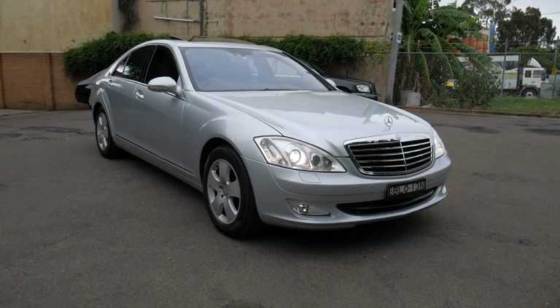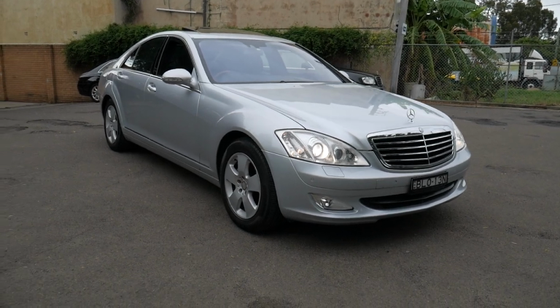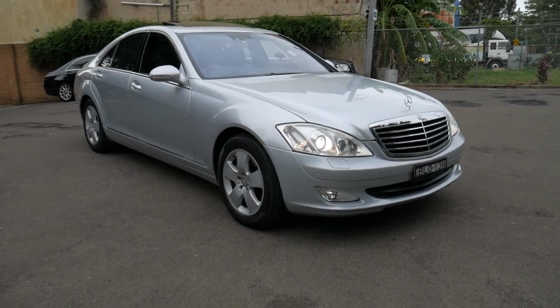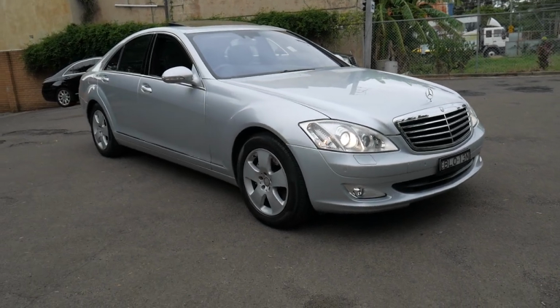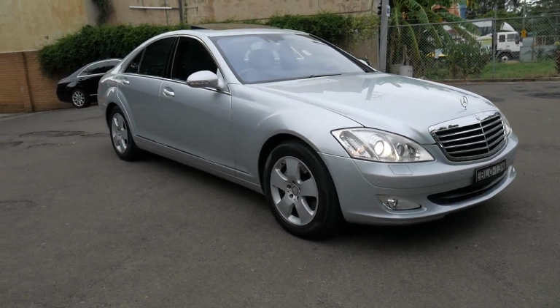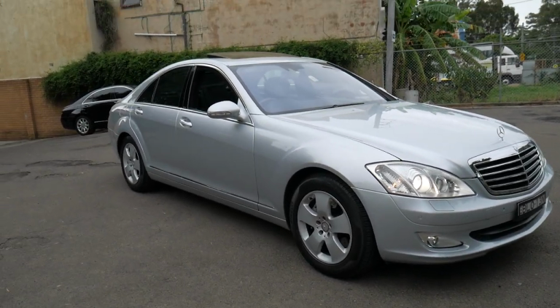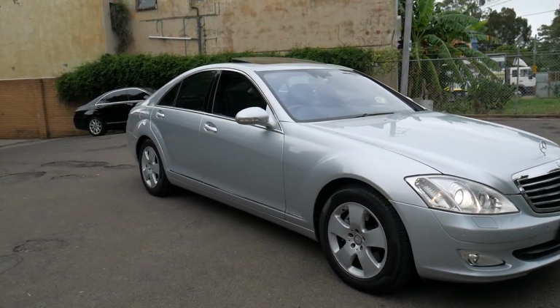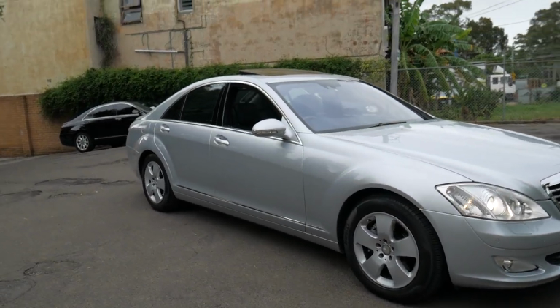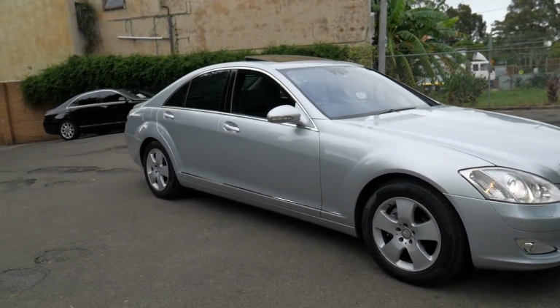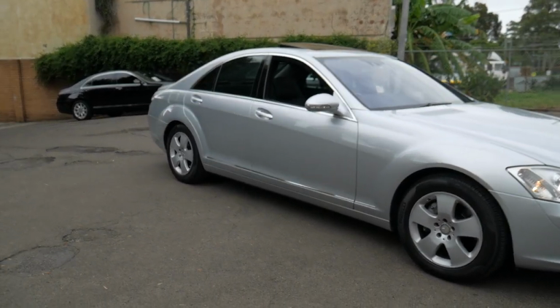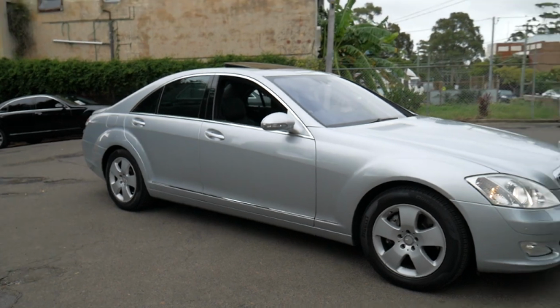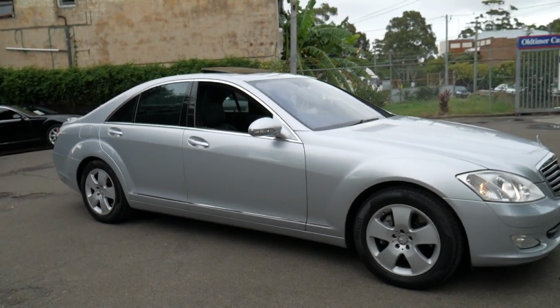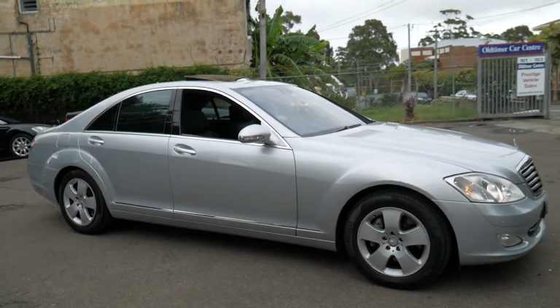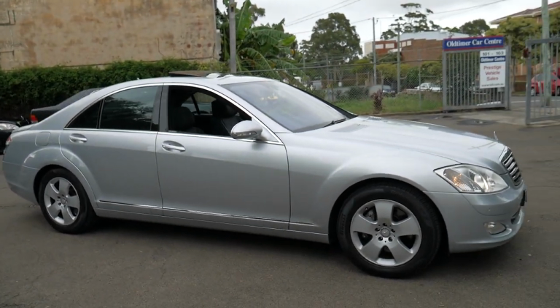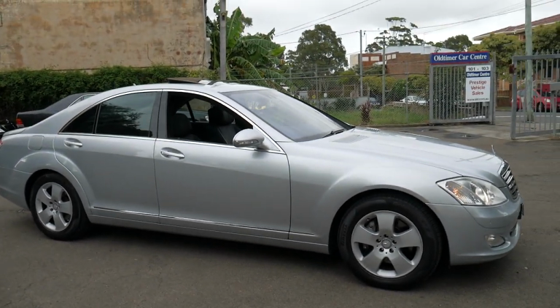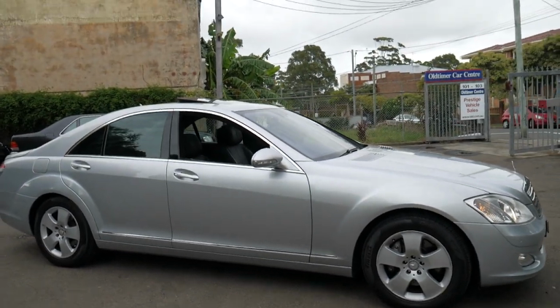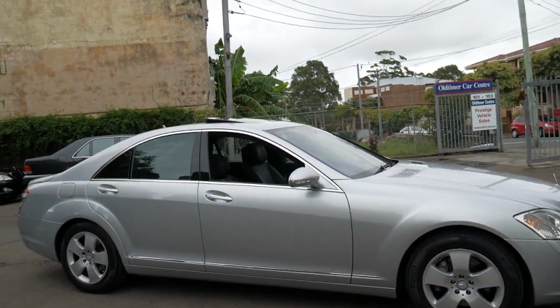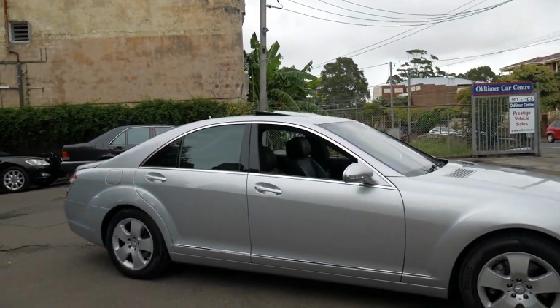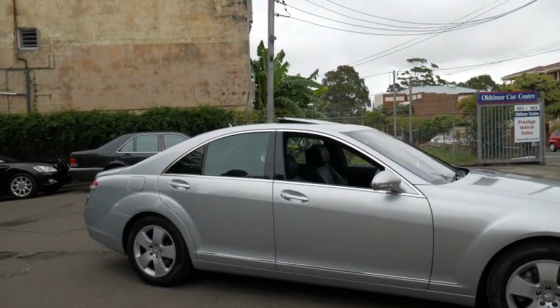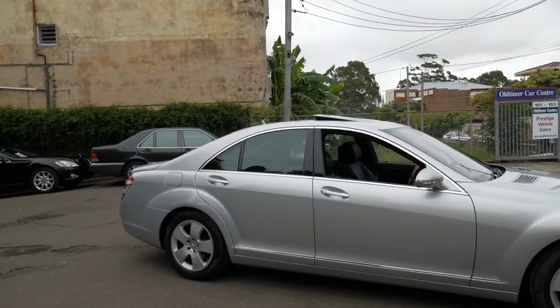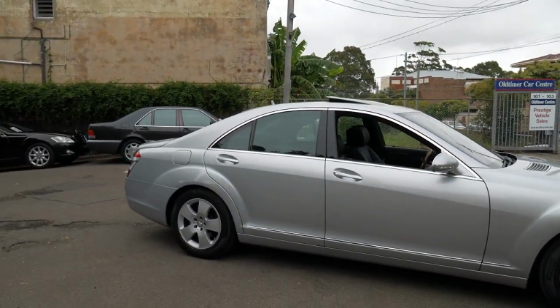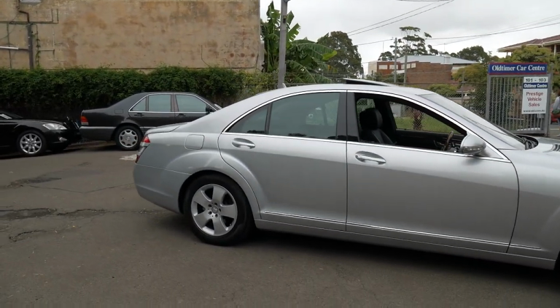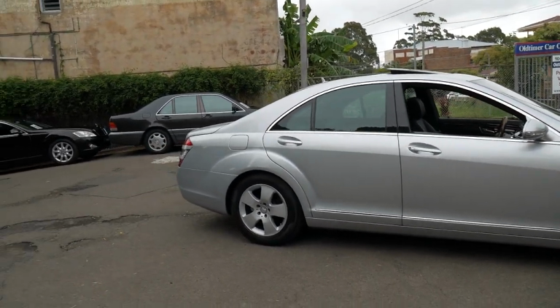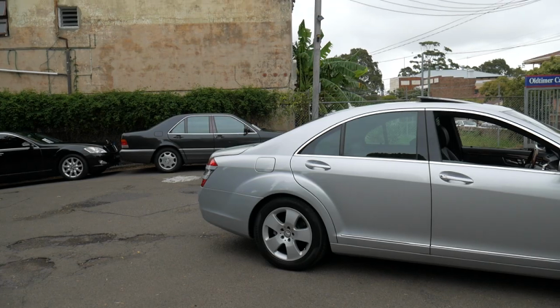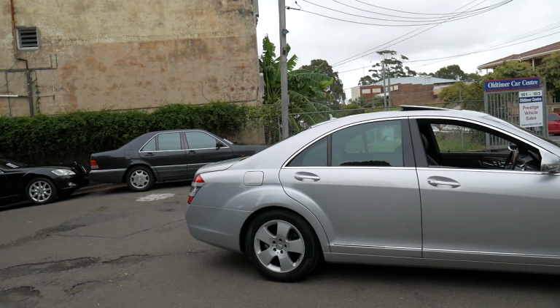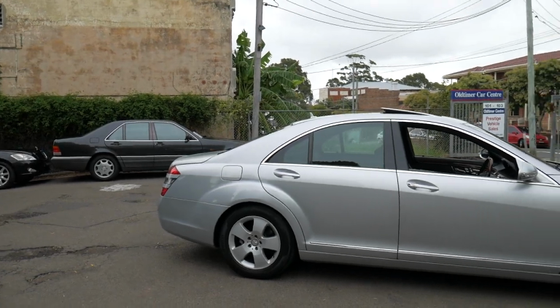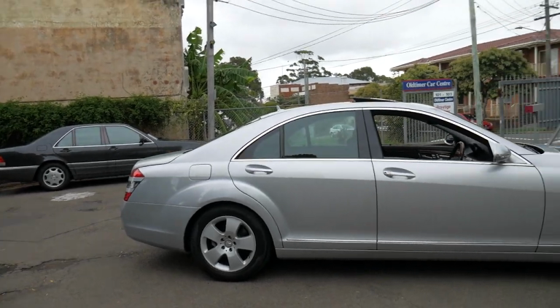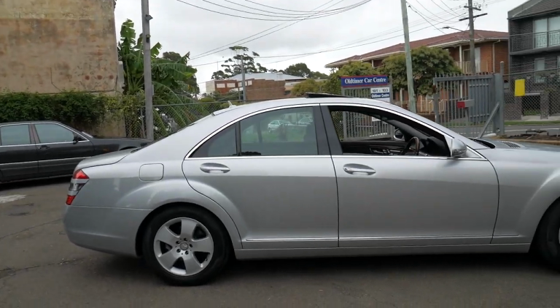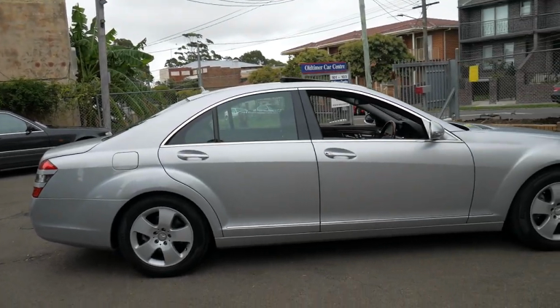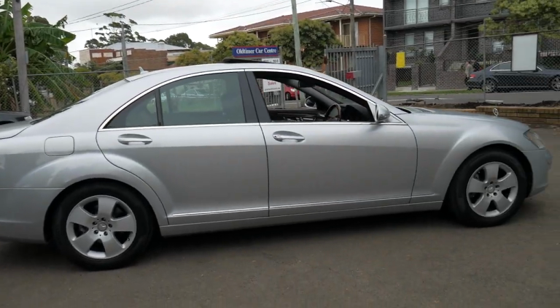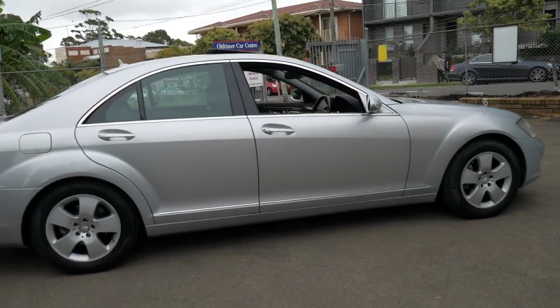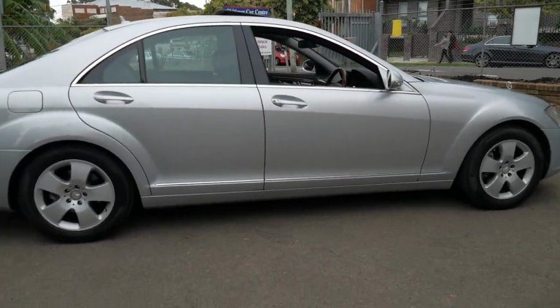Welcome to the Old Timer Centre. My name is Philip Tarrant and I'm going to be talking to you about this 2009 Mercedes-Benz S-Class. It's an S350.